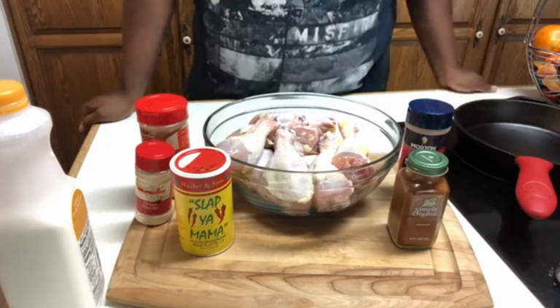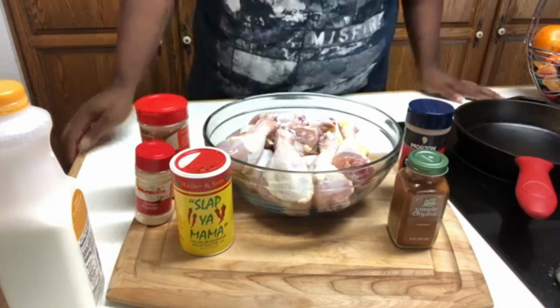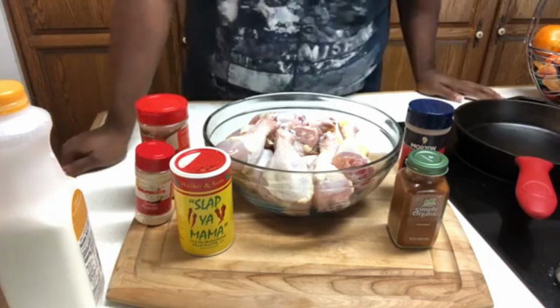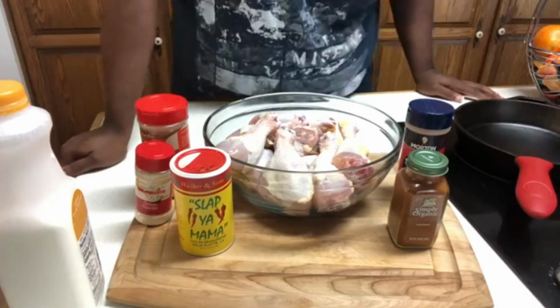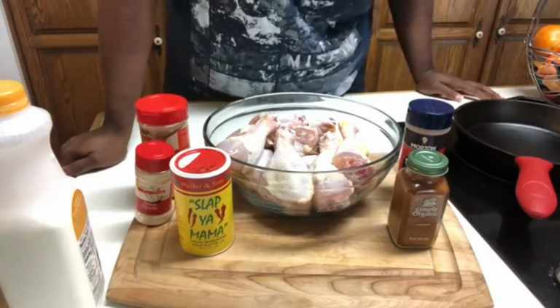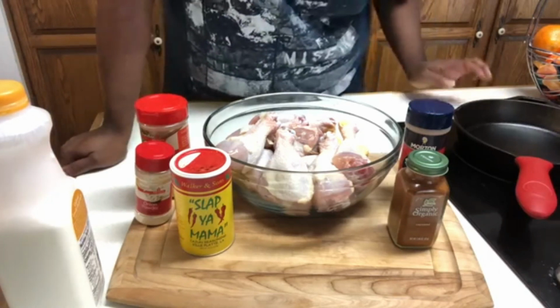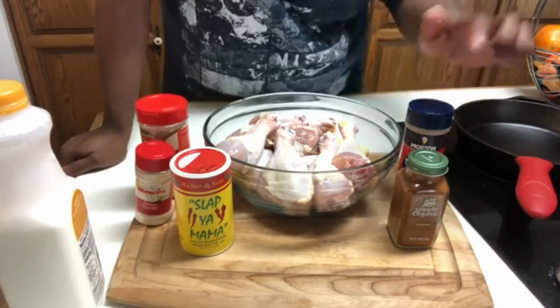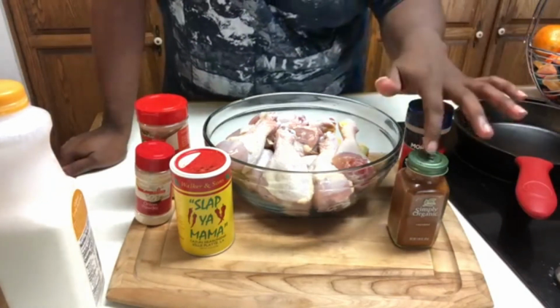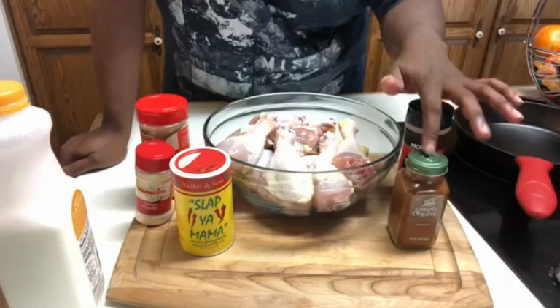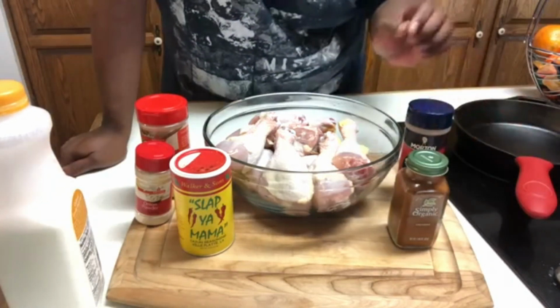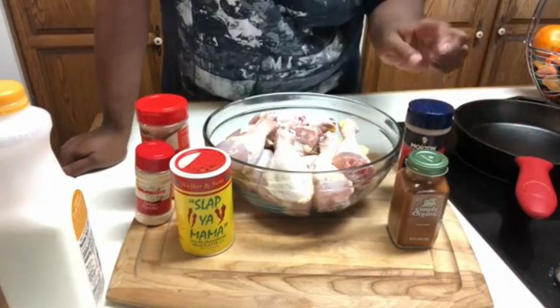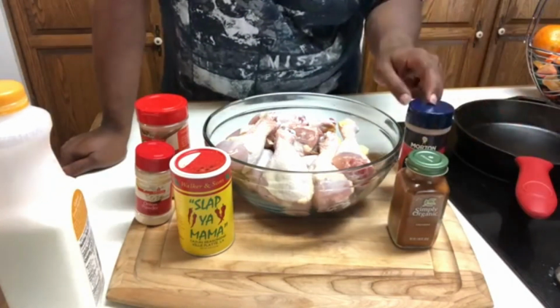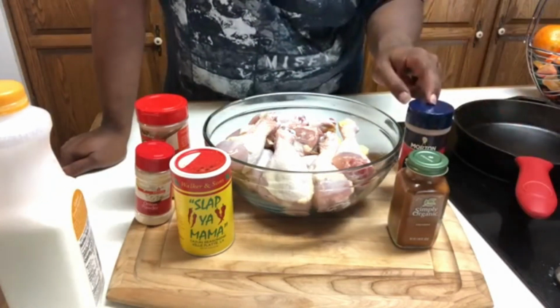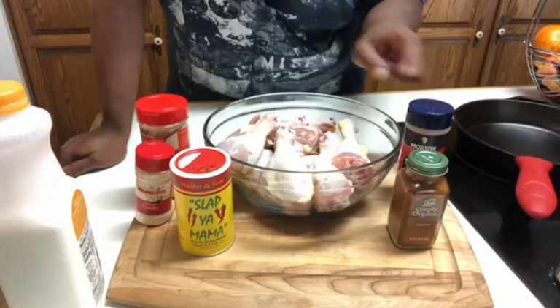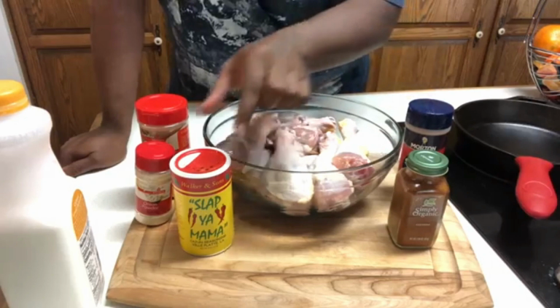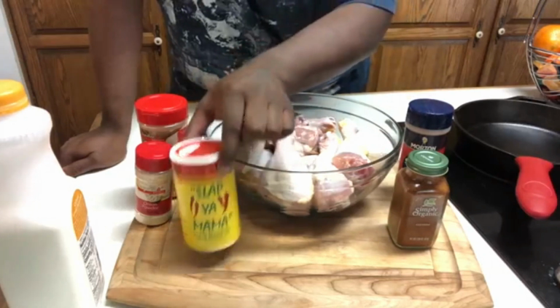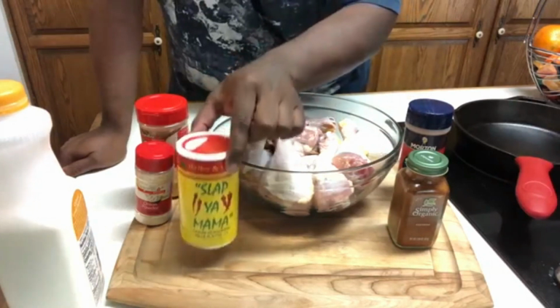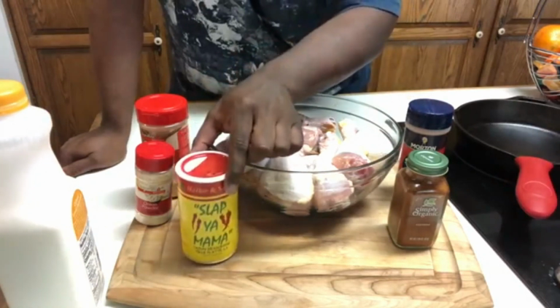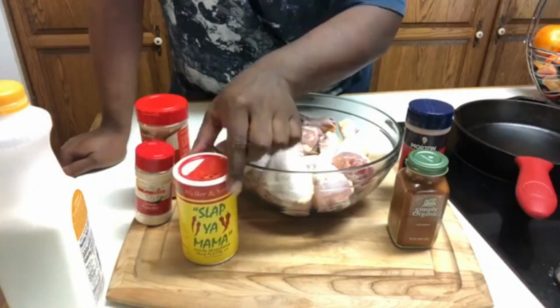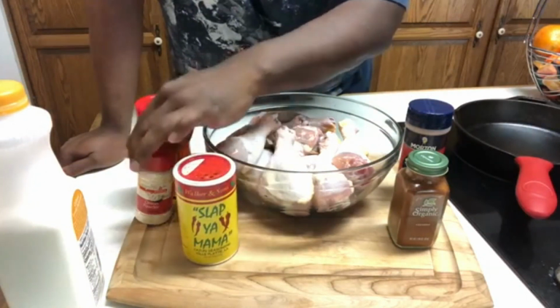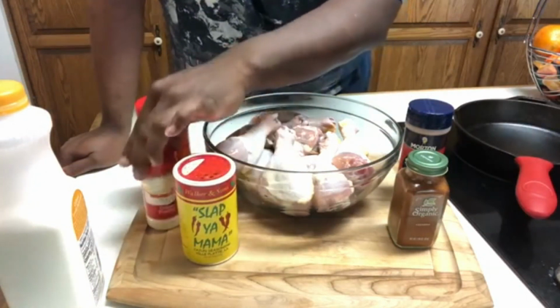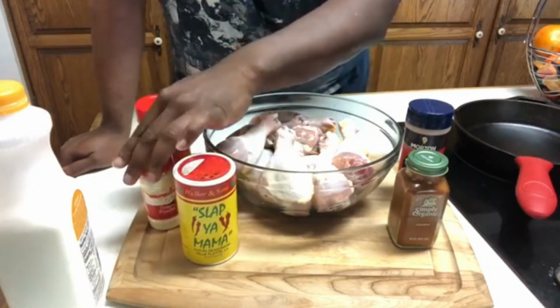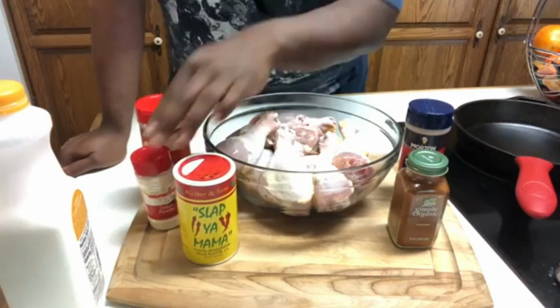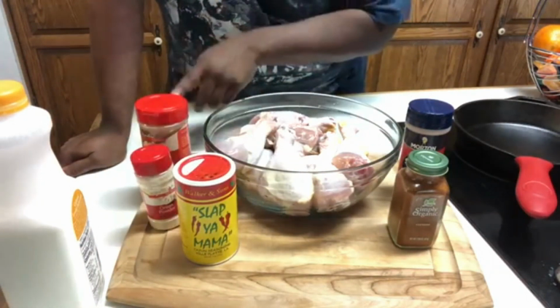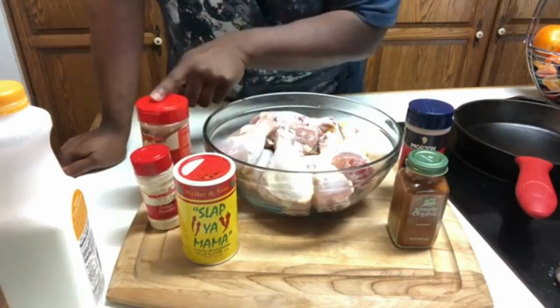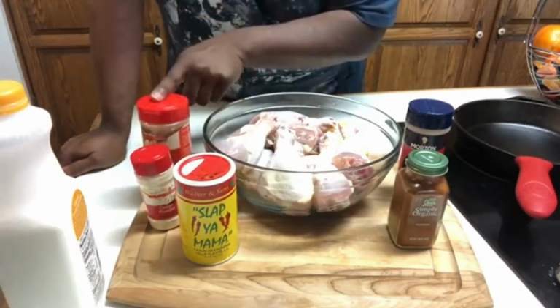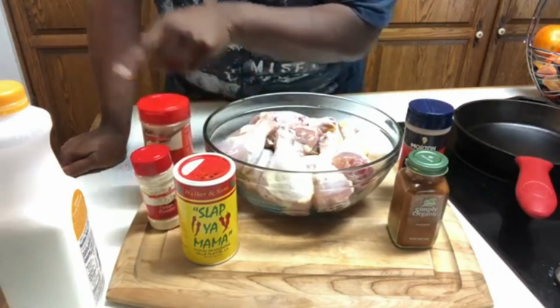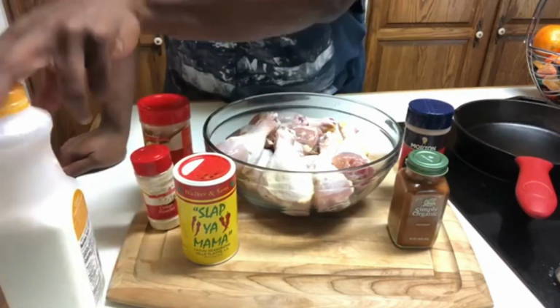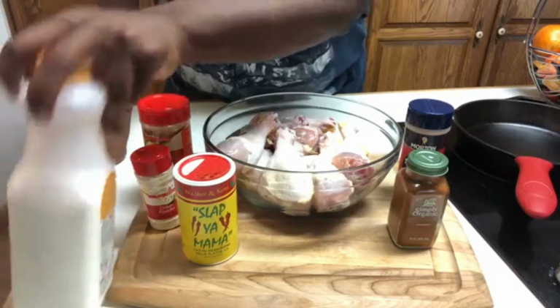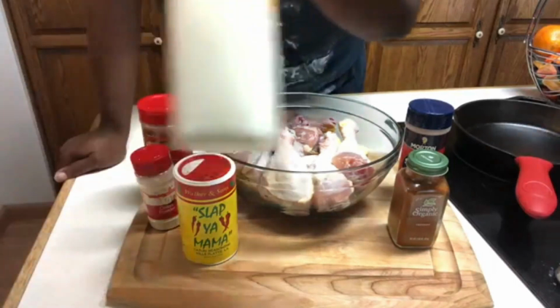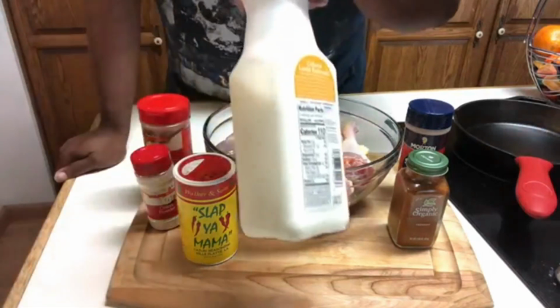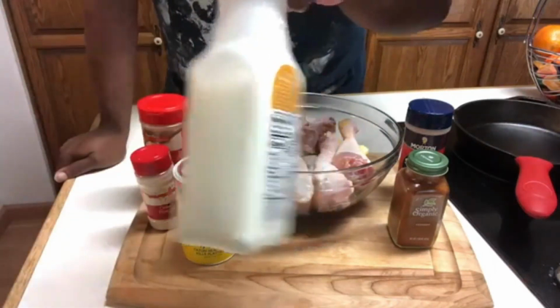So just a quick rundown of some of the ingredients. We have cayenne pepper, seasonal salt, Slap Your Mama seasoning, onion powder, garlic powder, and then of course the buttermilk.